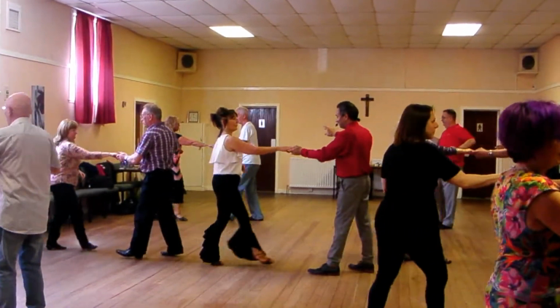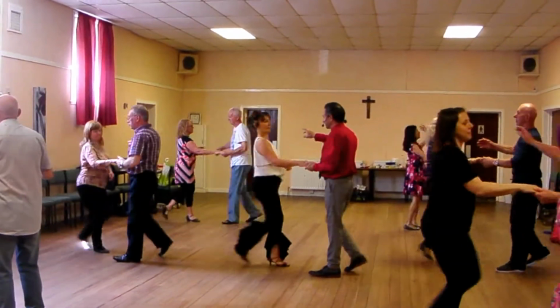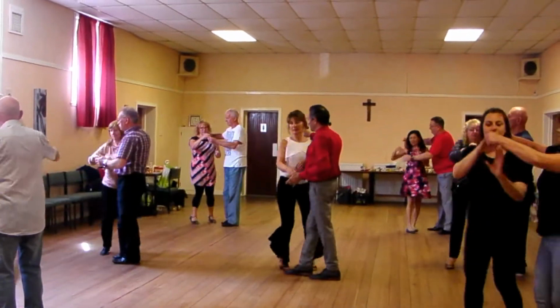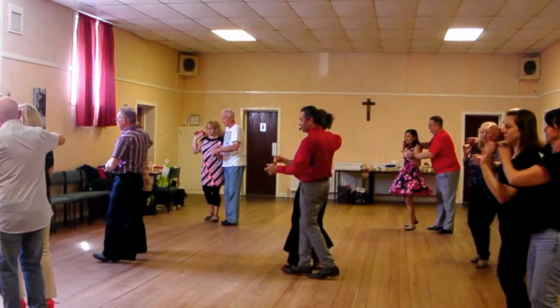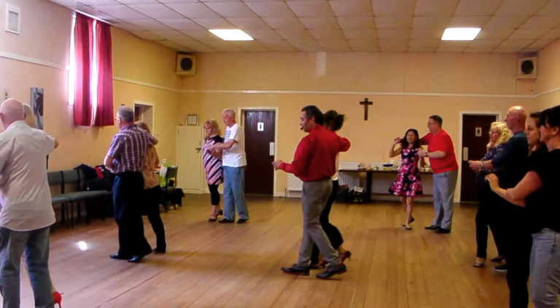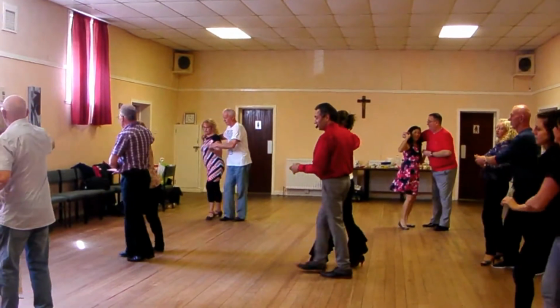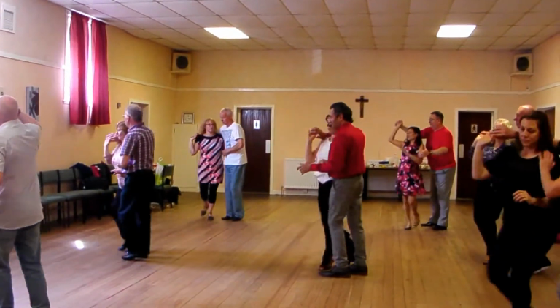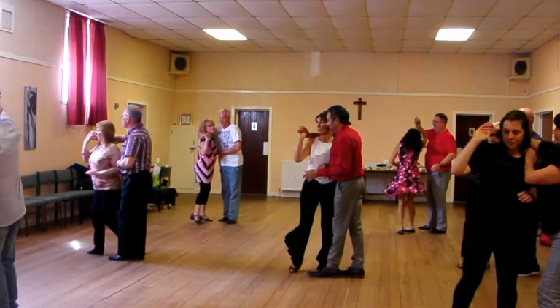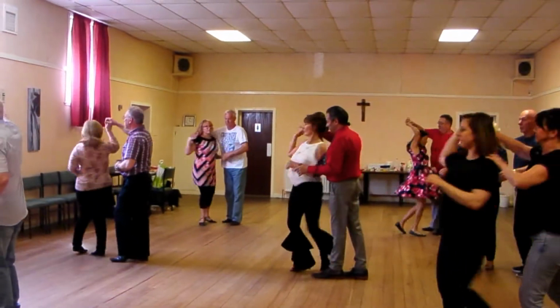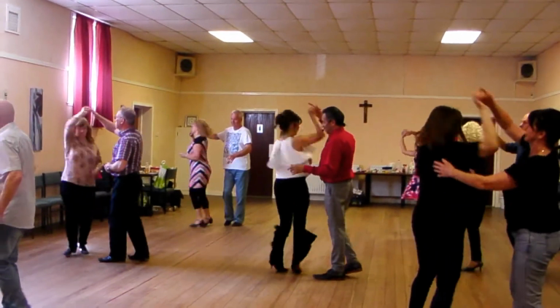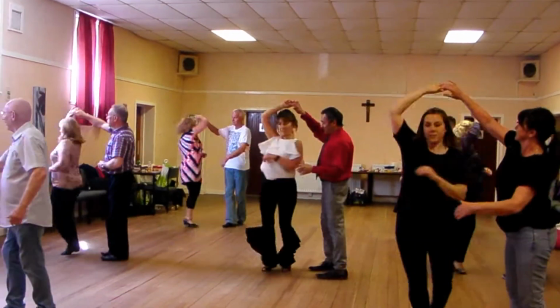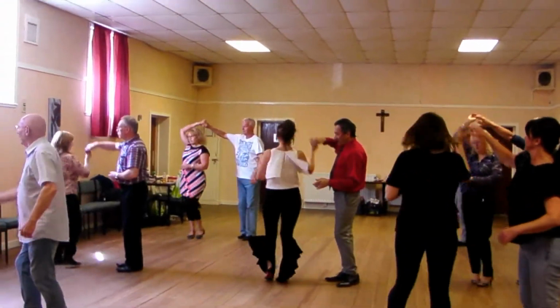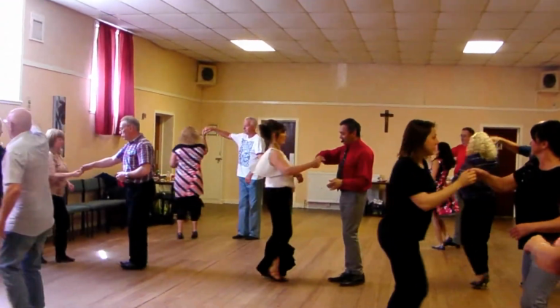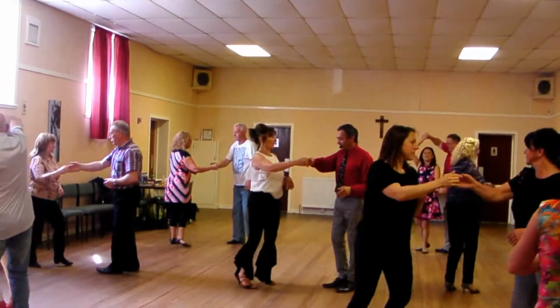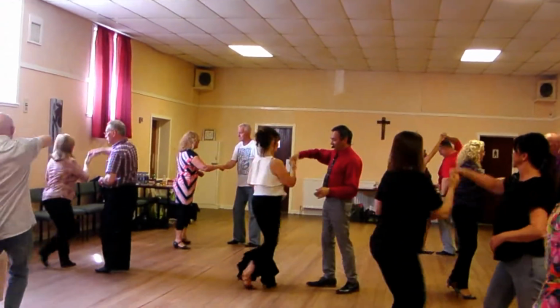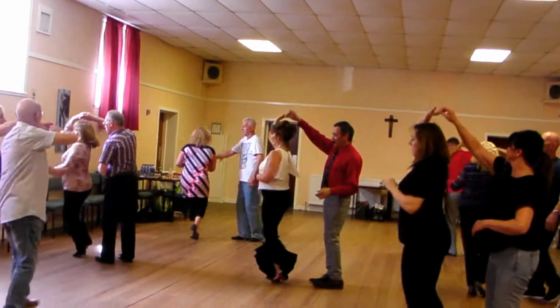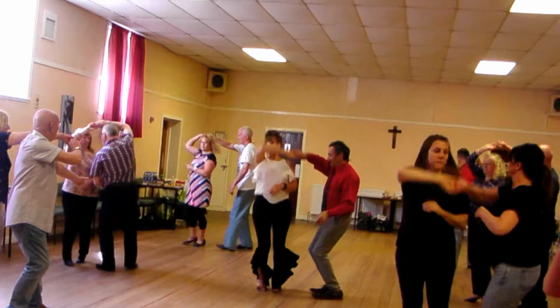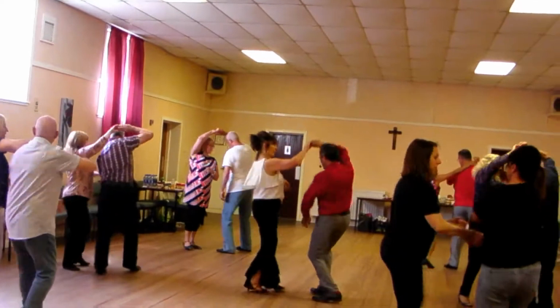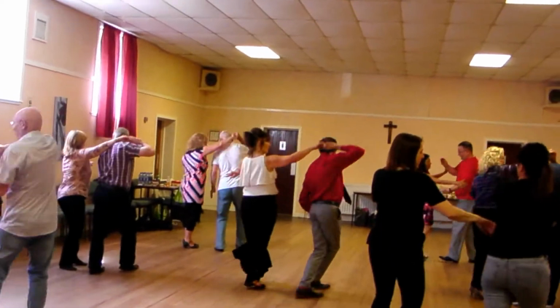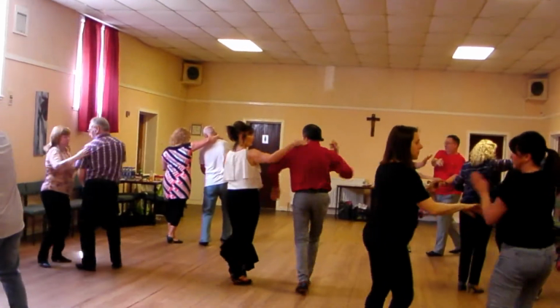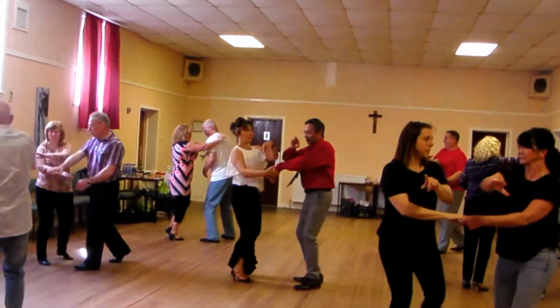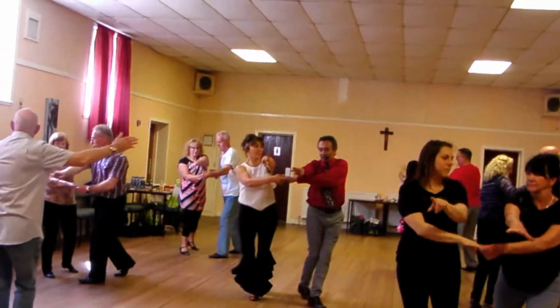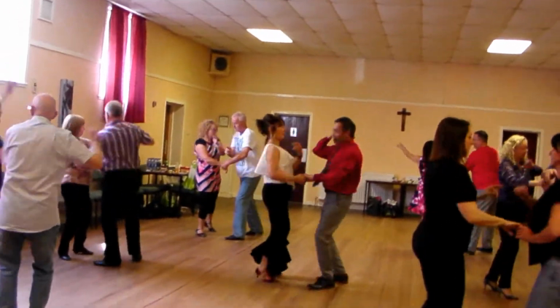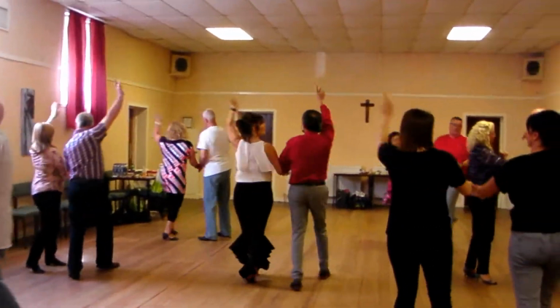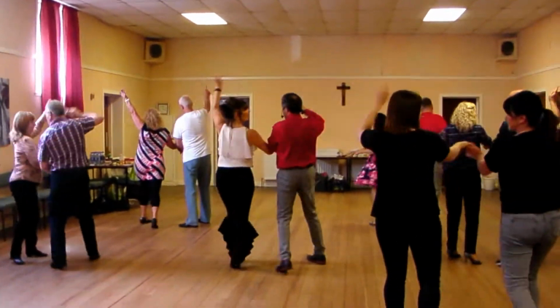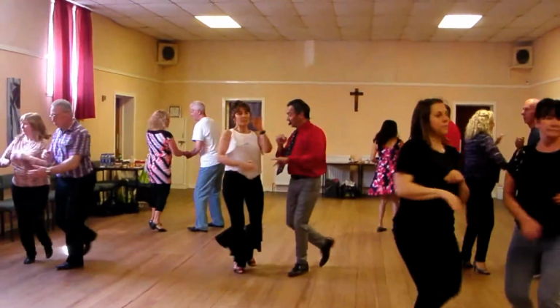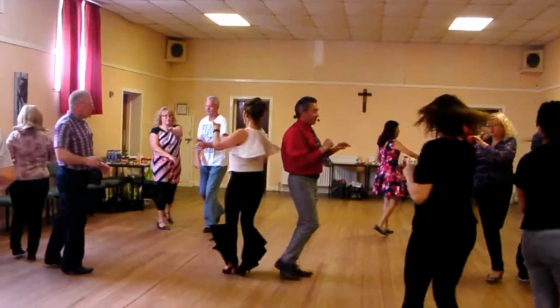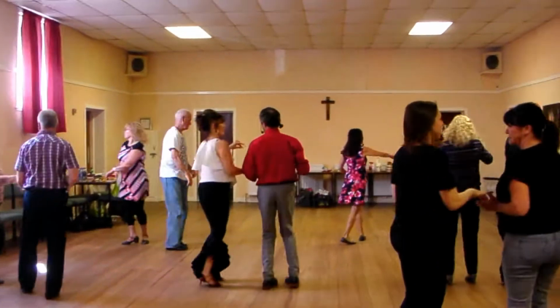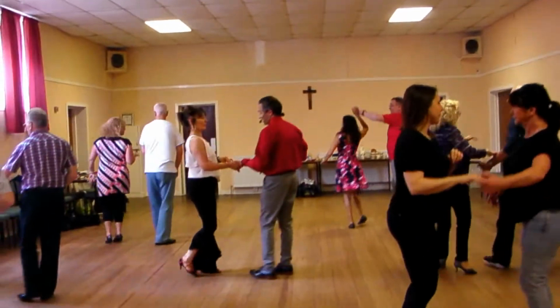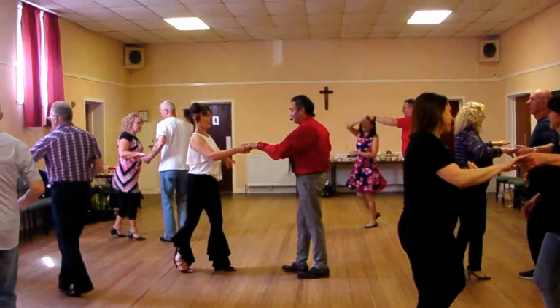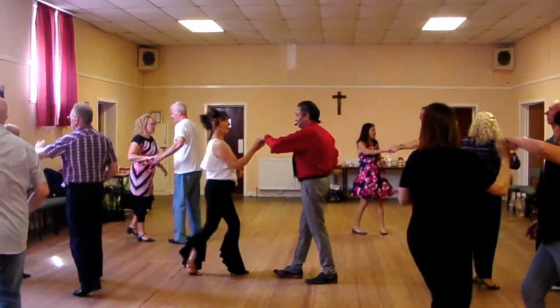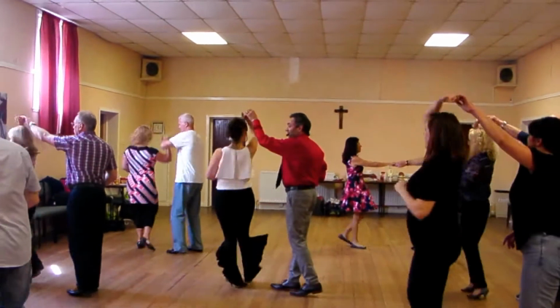One, two, three, four, spin, now return into distal fever, return, twist, twist, twist, turn, turn, and back, return.